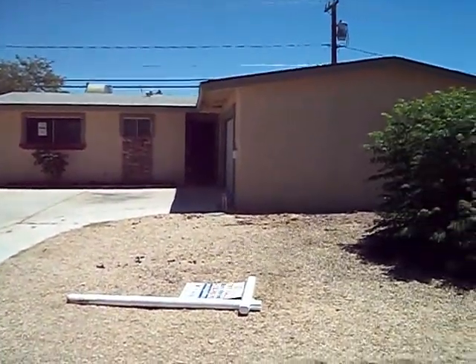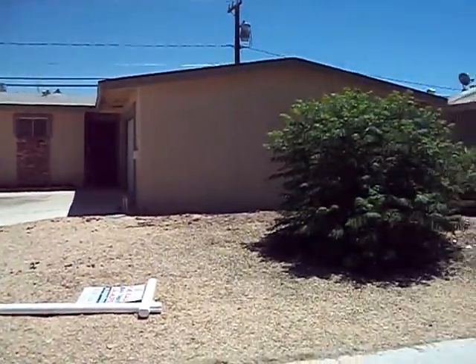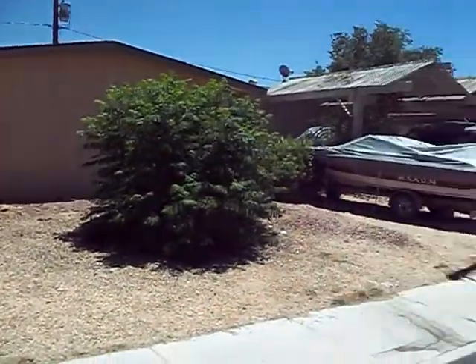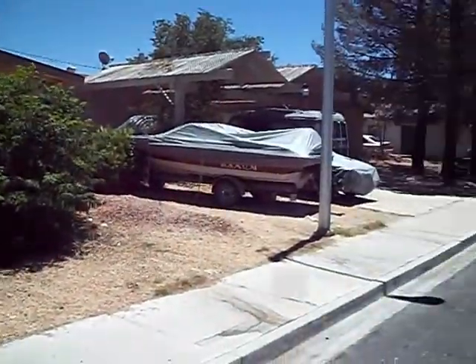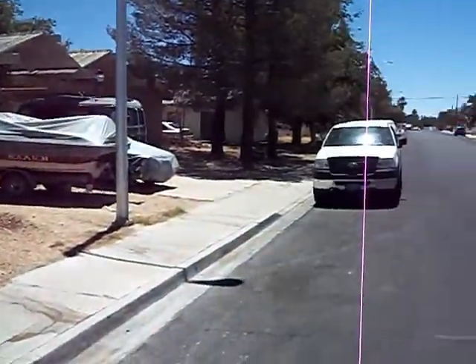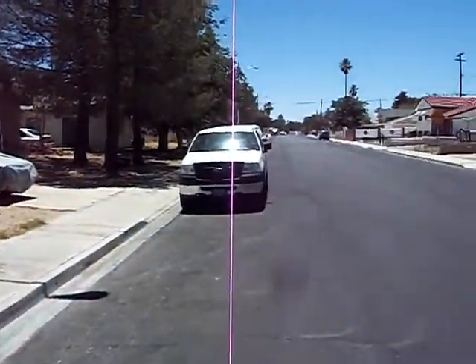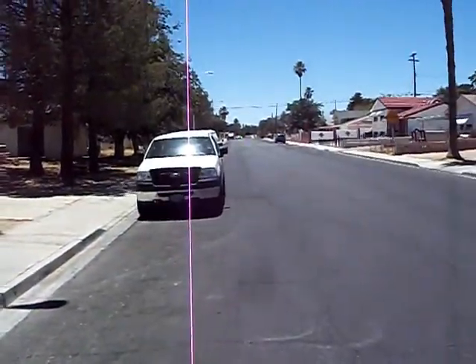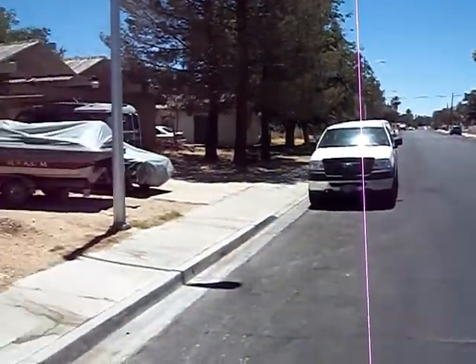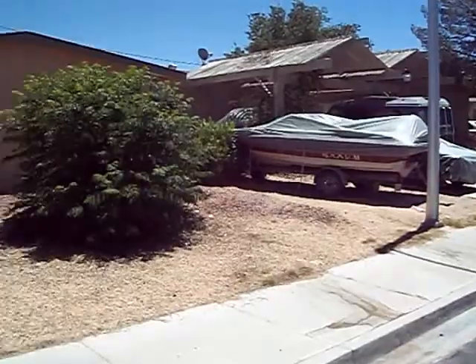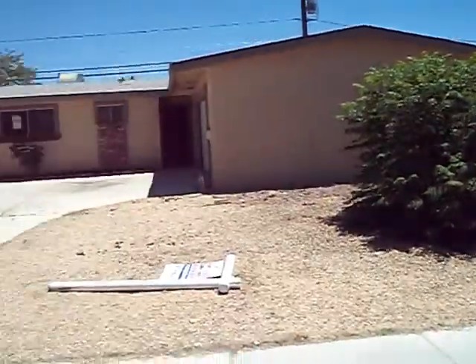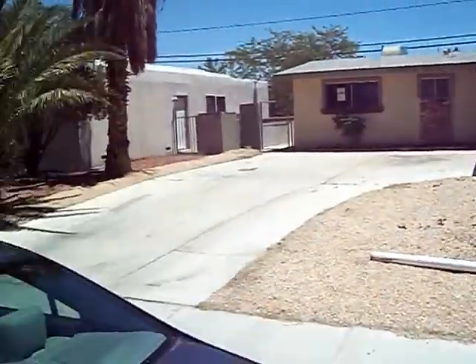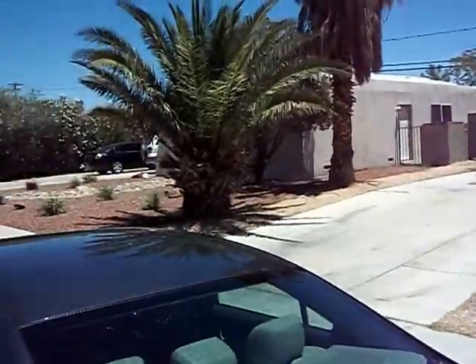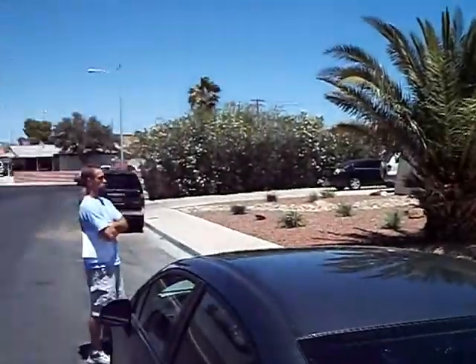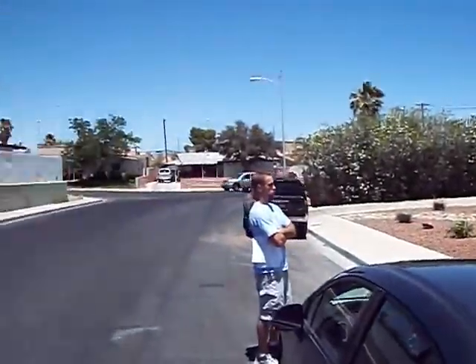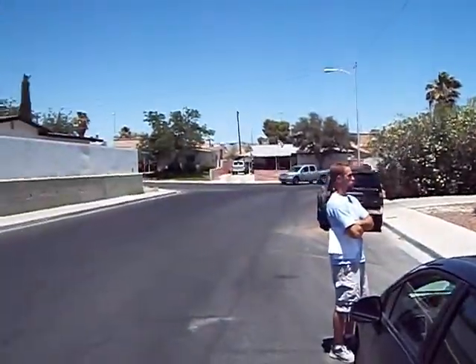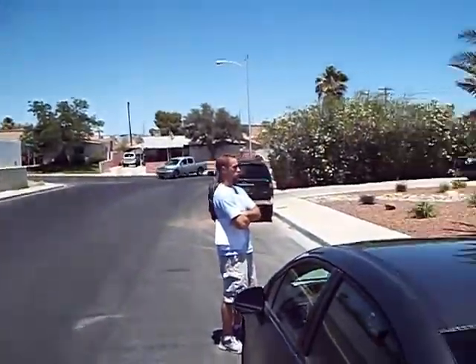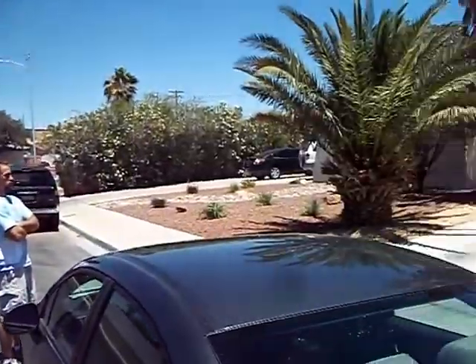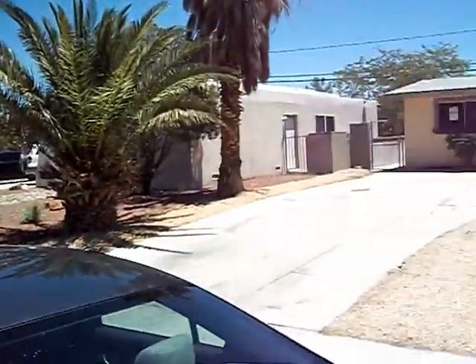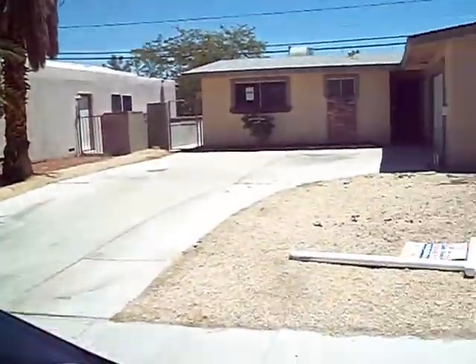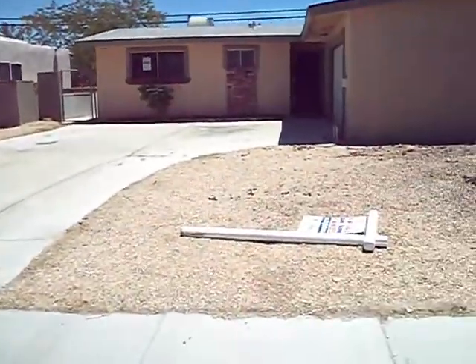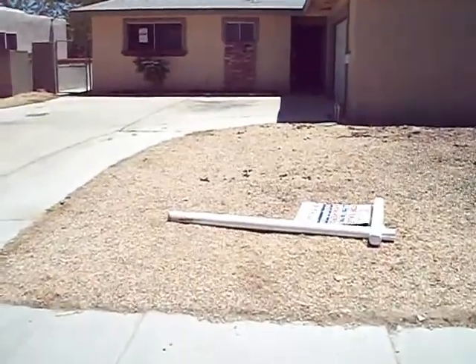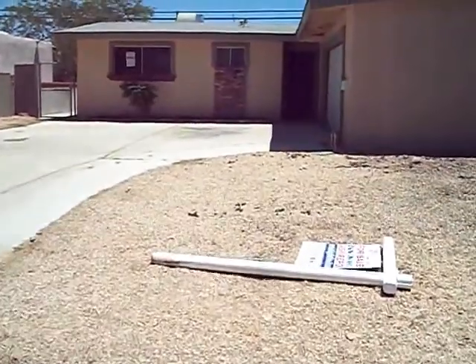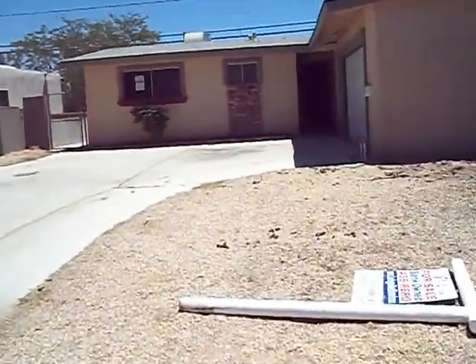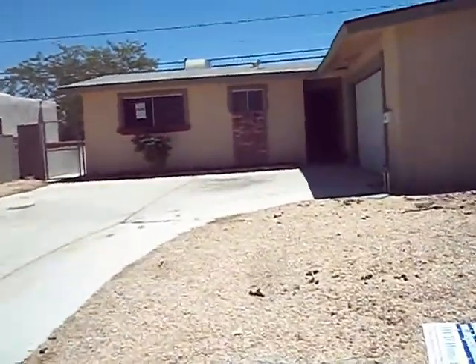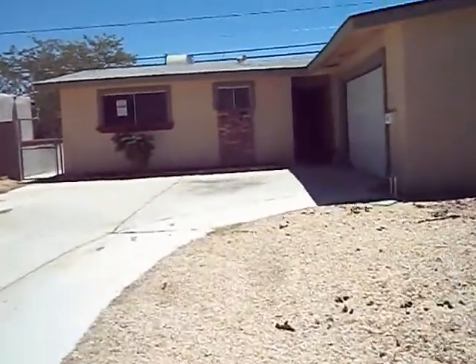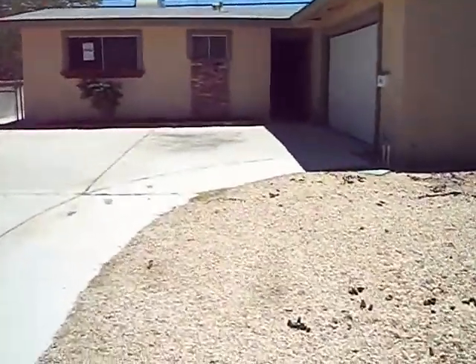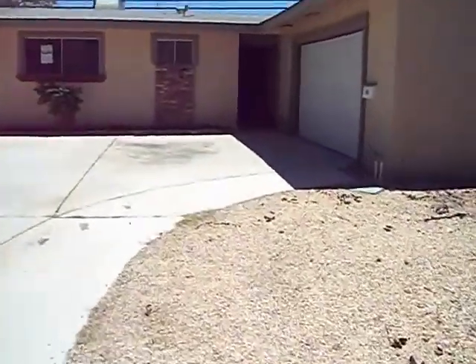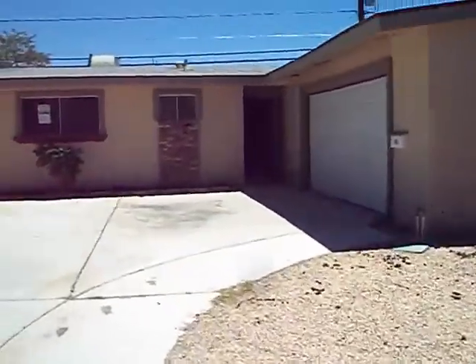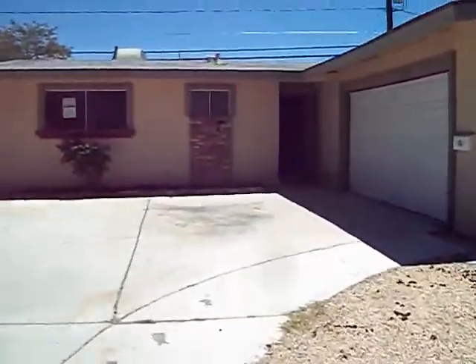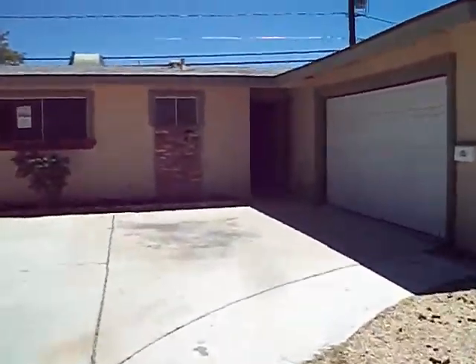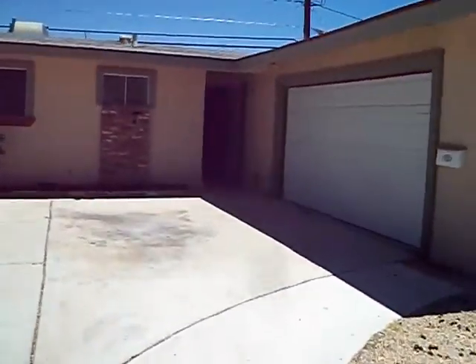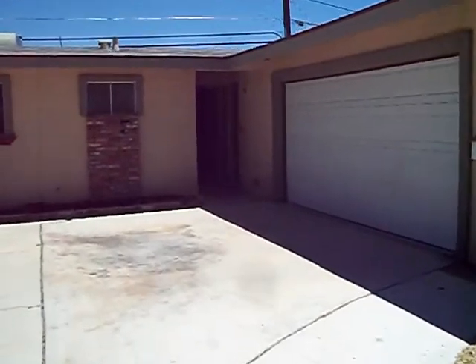This is 209 Falcon Lane, Las Vegas. We've got a D neighborhood. Three bedroom, two bath, two car garage.